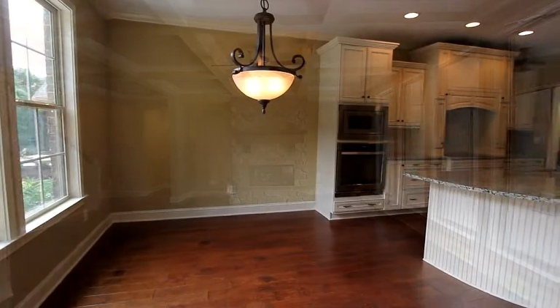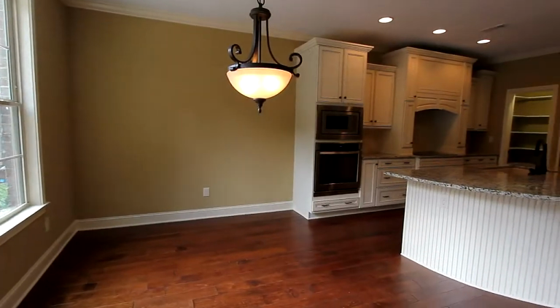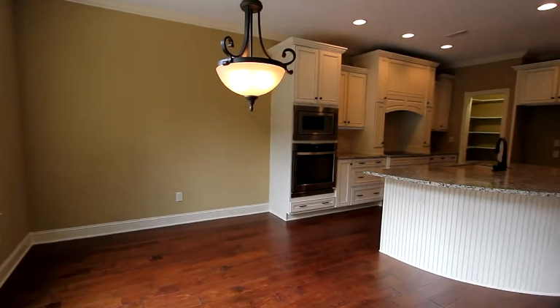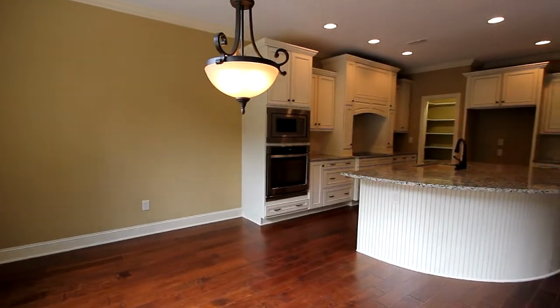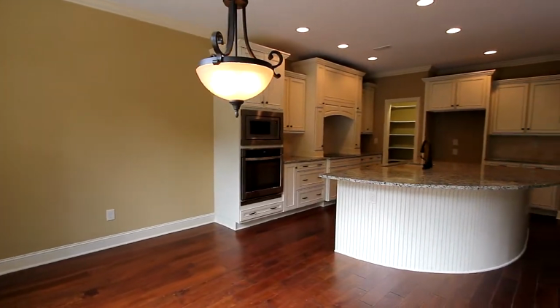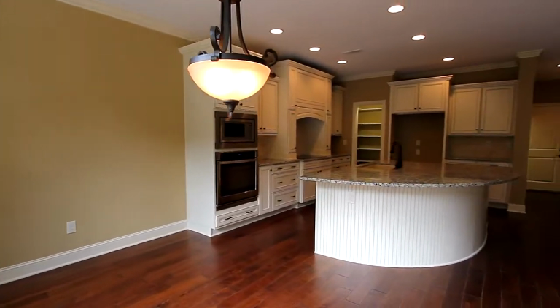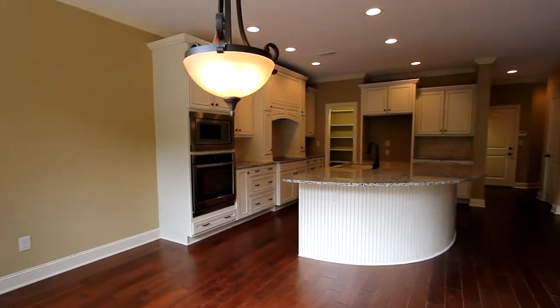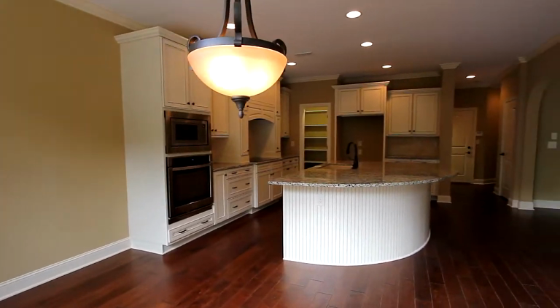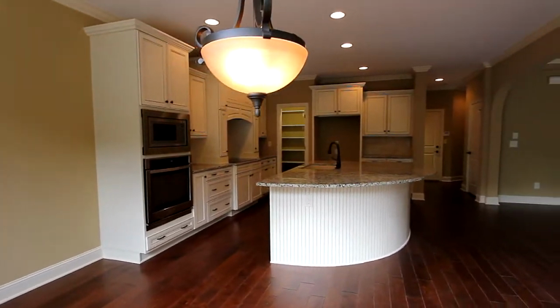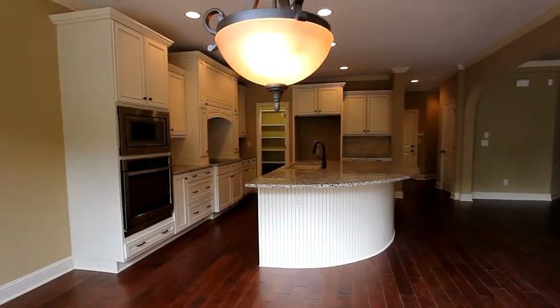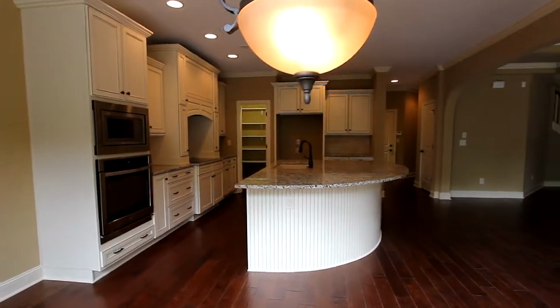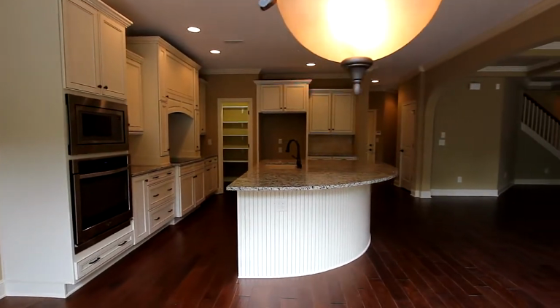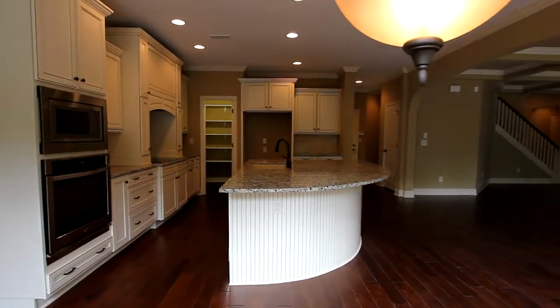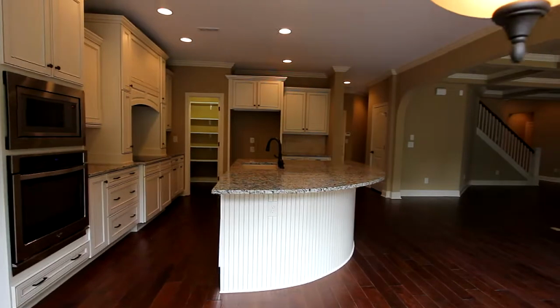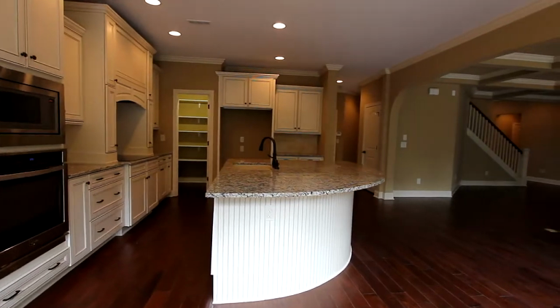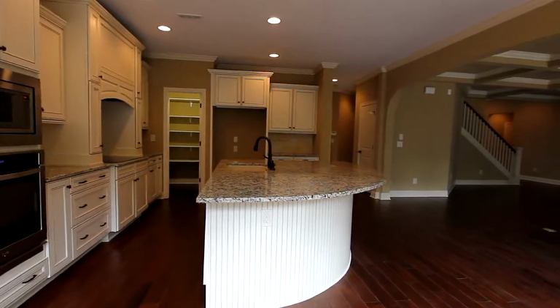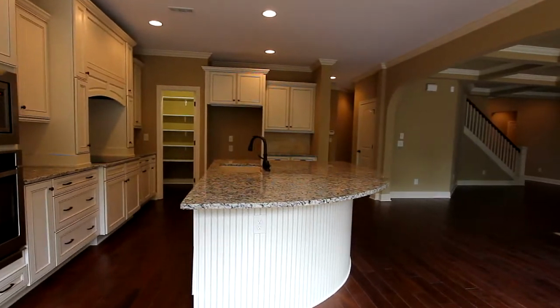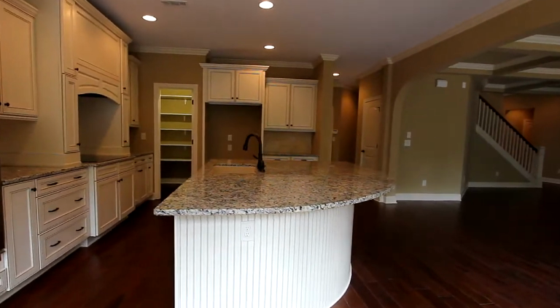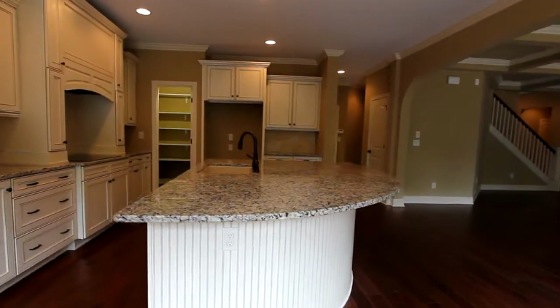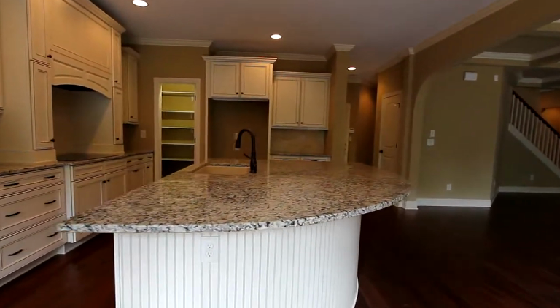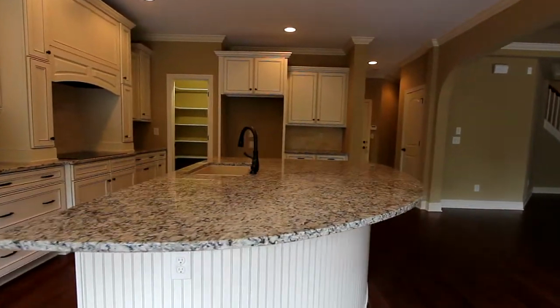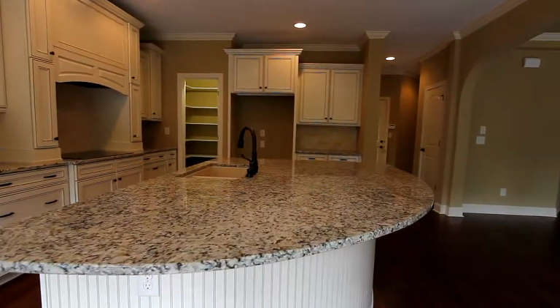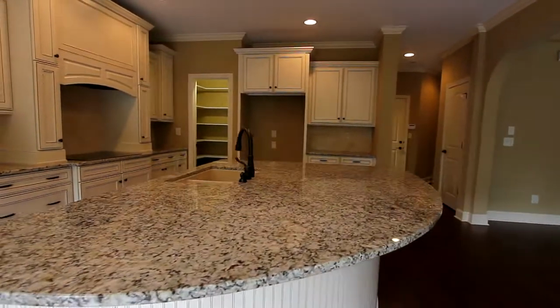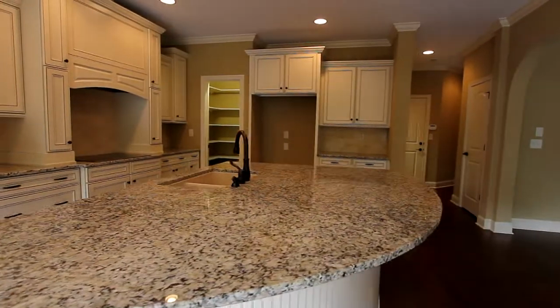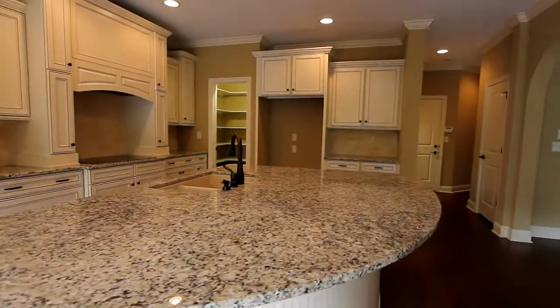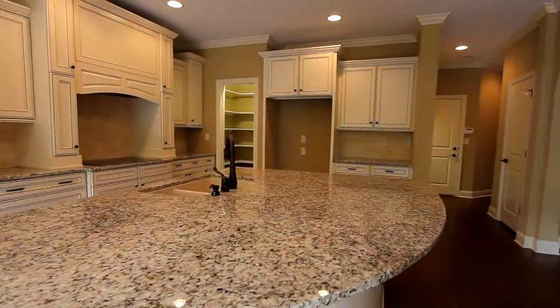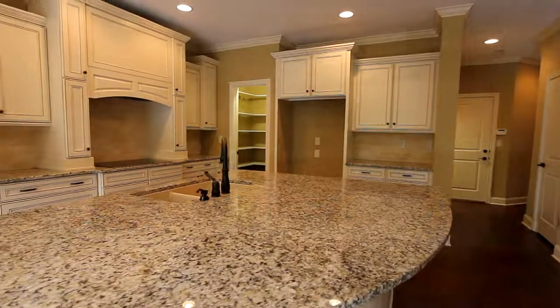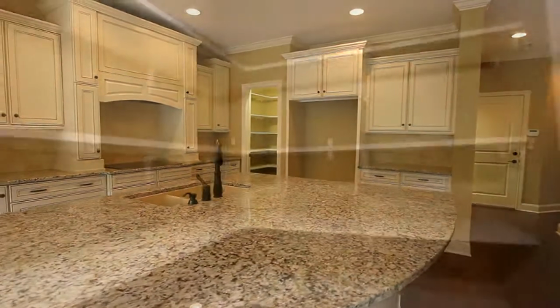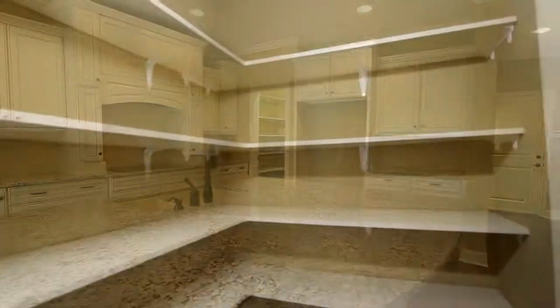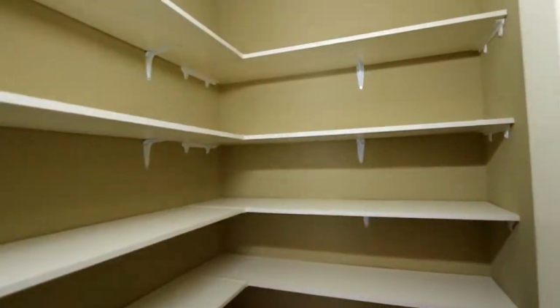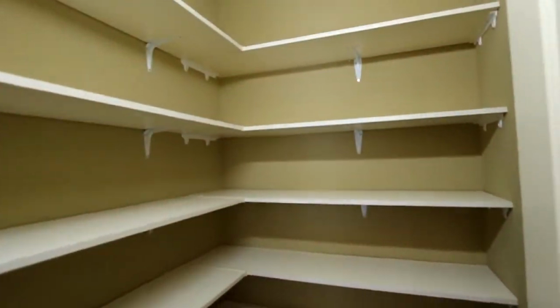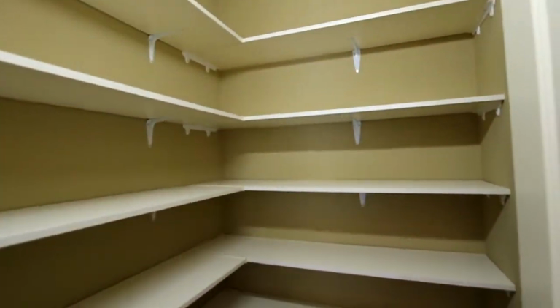The breakfast area is large enough to be a second dining room, and the island kitchen was designed for the gourmet chef, with spacious granite countertops, a generous amount of cabinetry, and an oversized walk-in pantry.